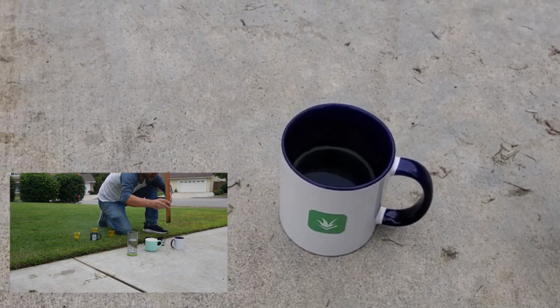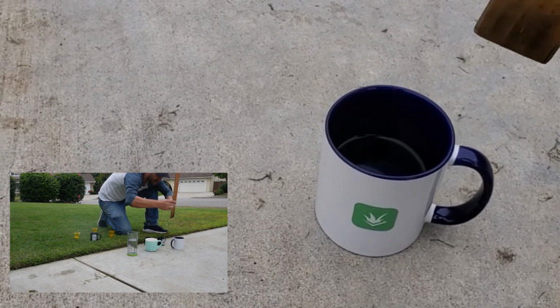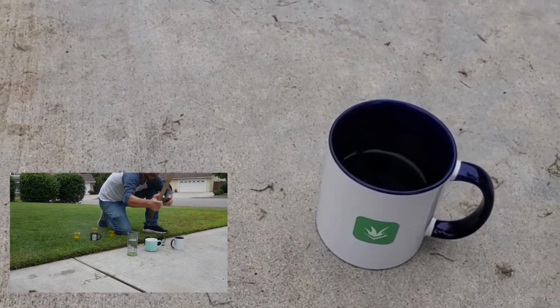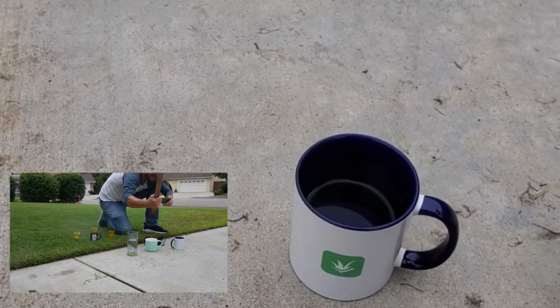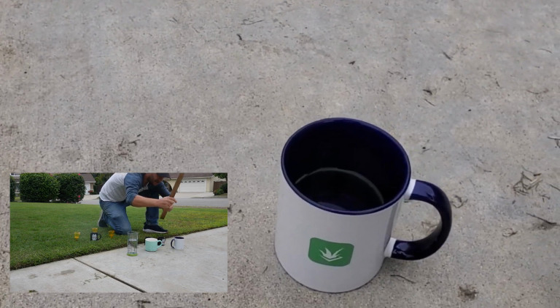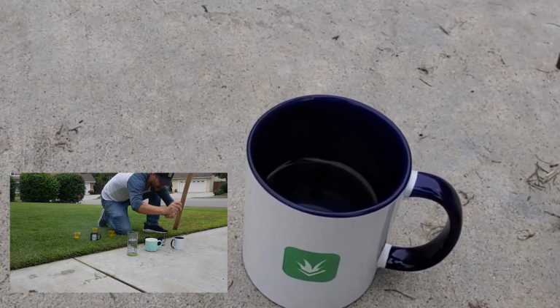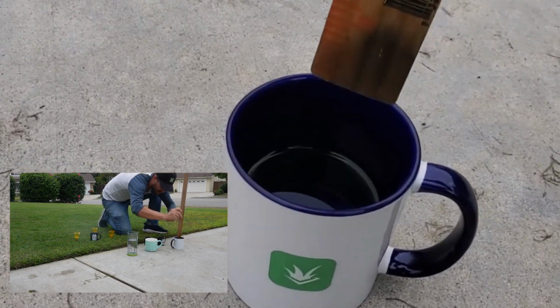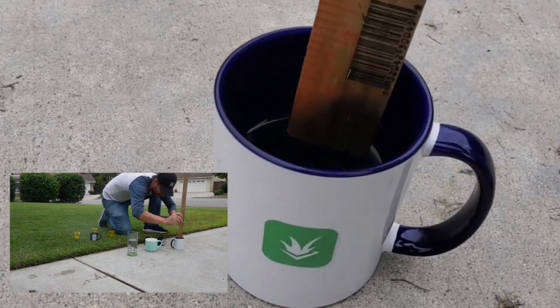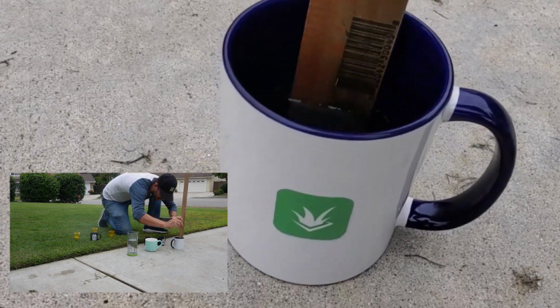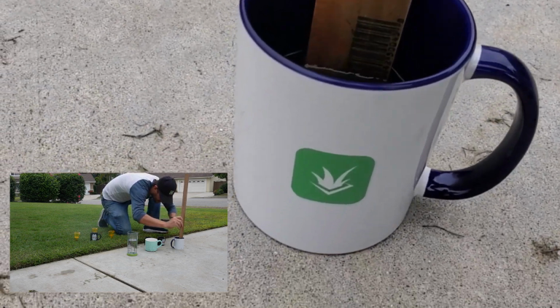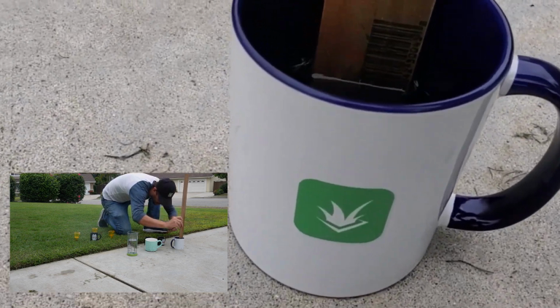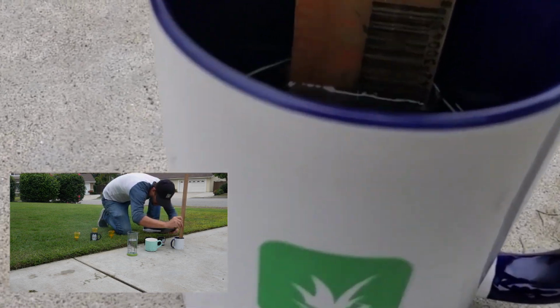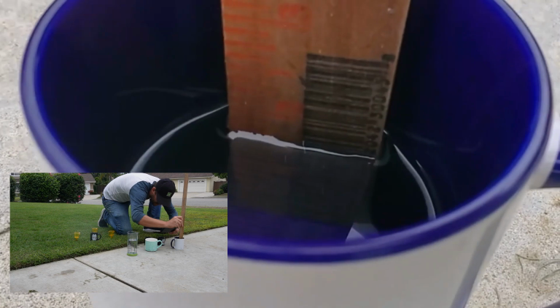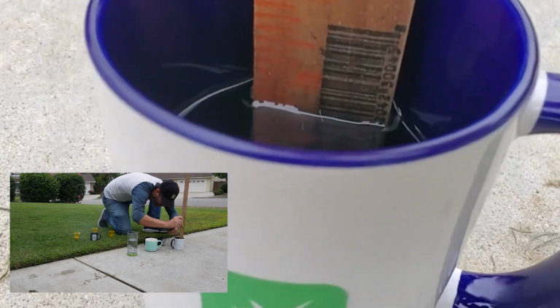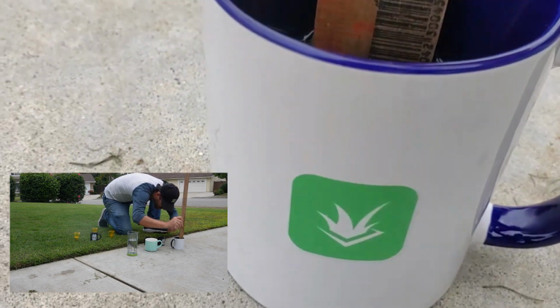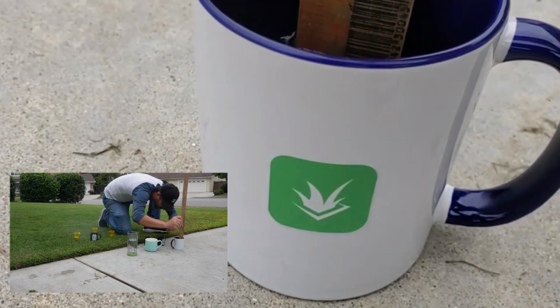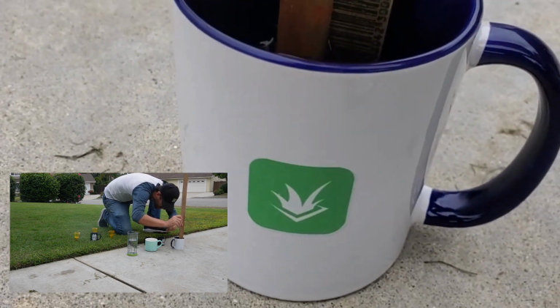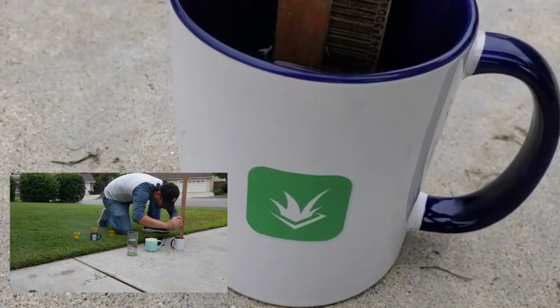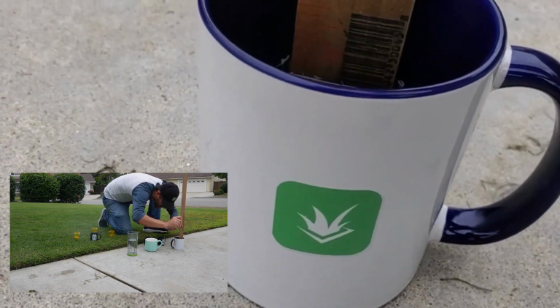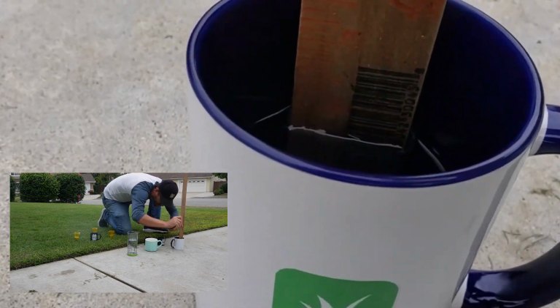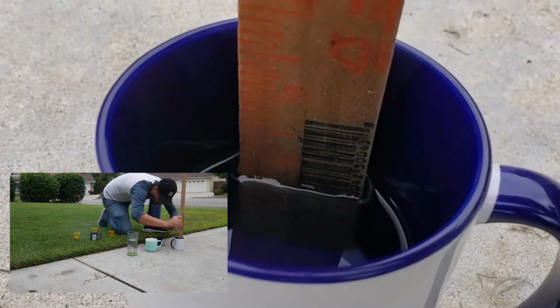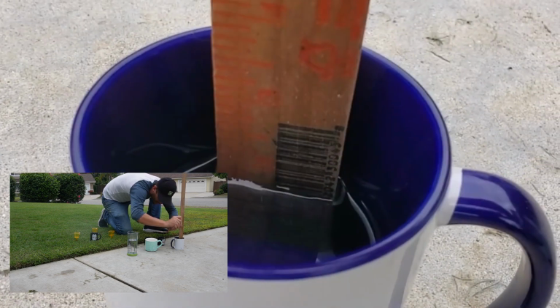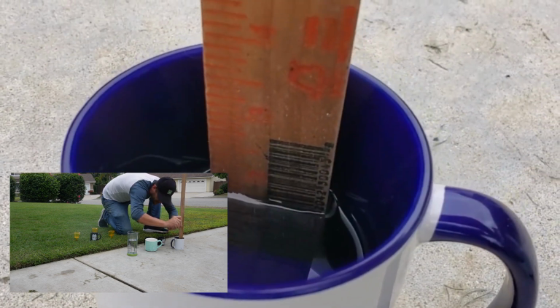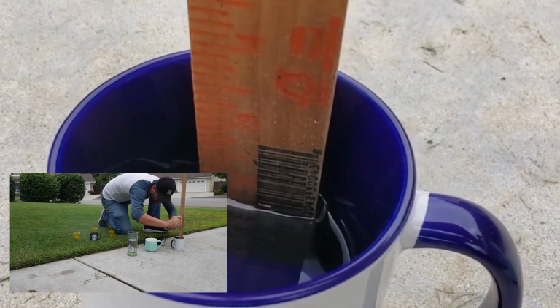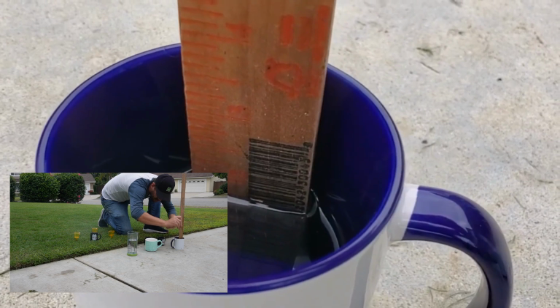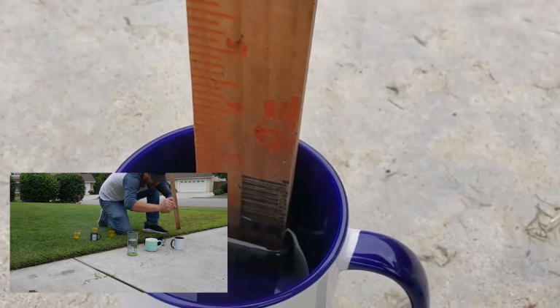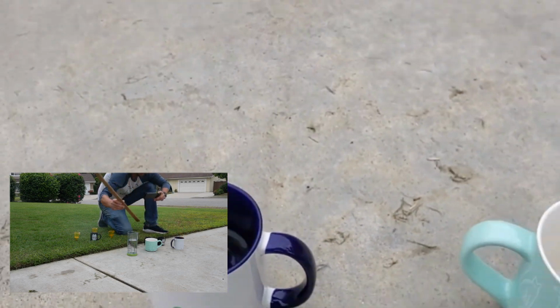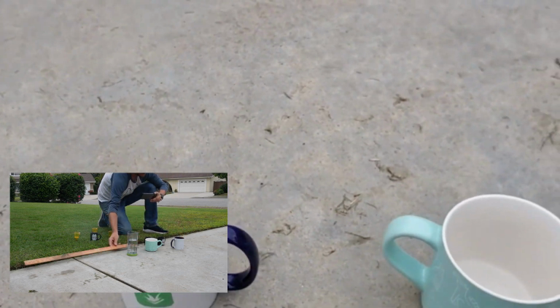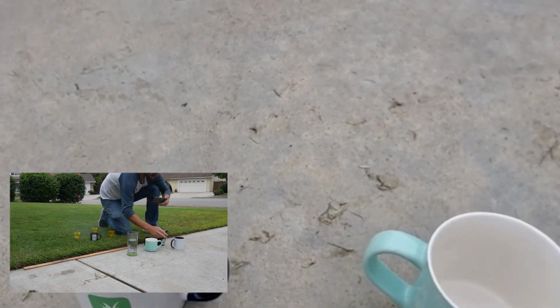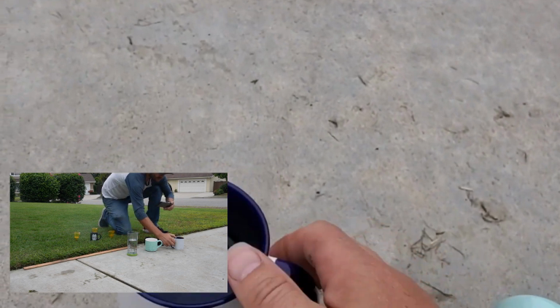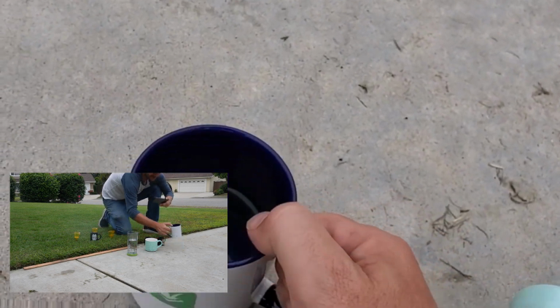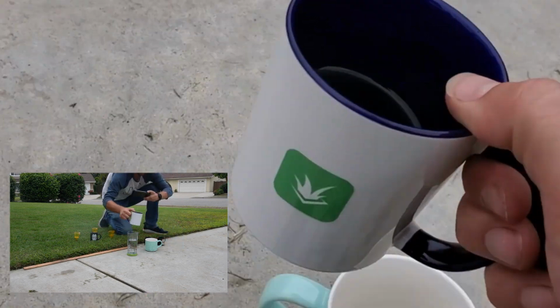Here we are. Last cup collected. It's about 1.6 inches — so, 1.6.